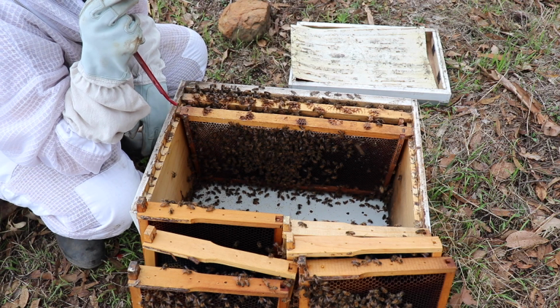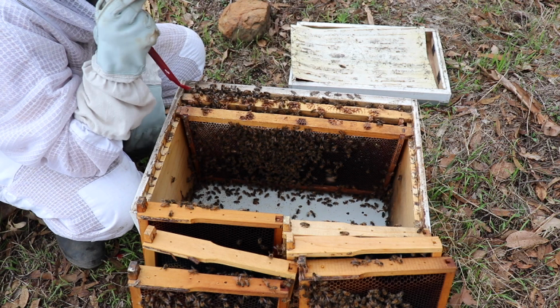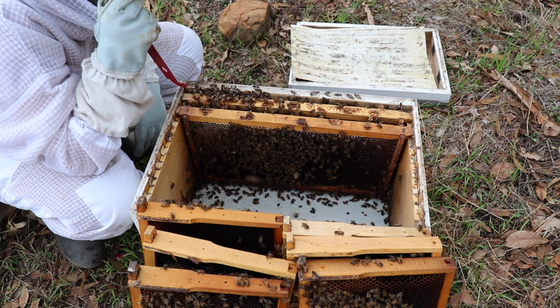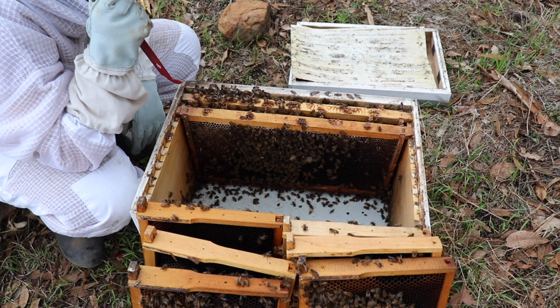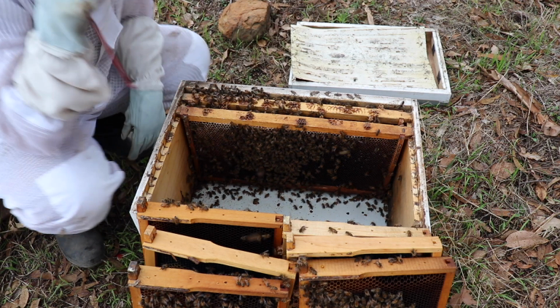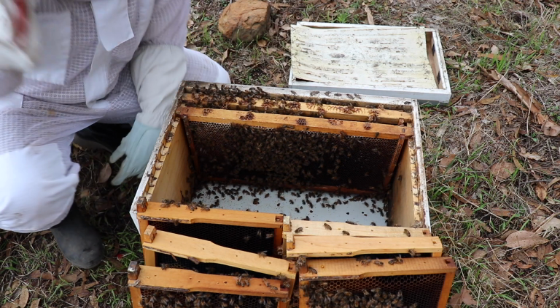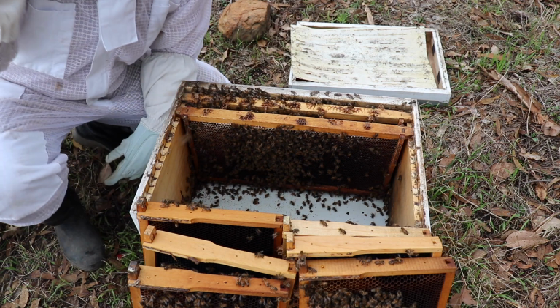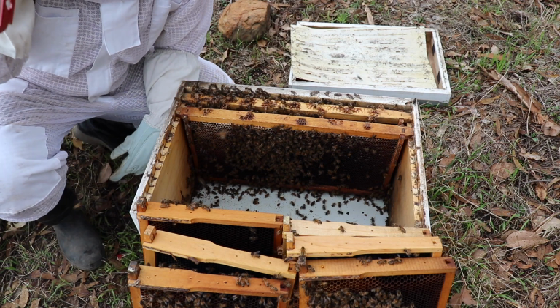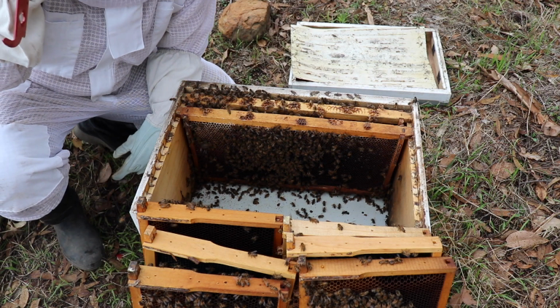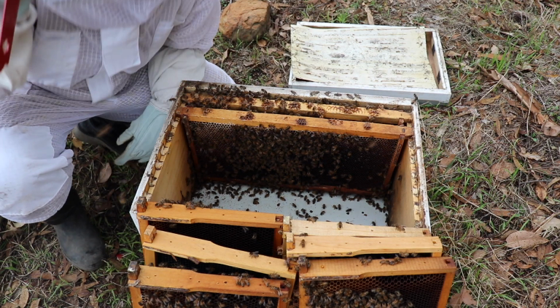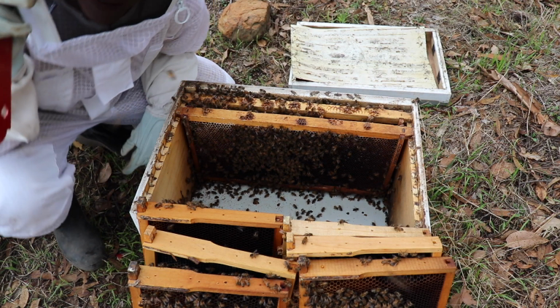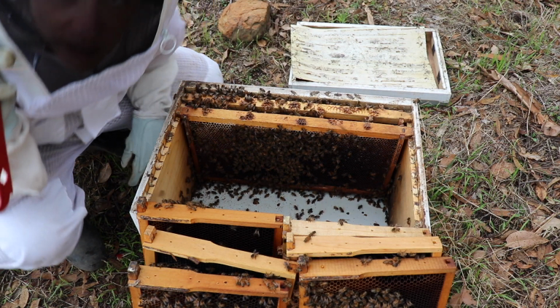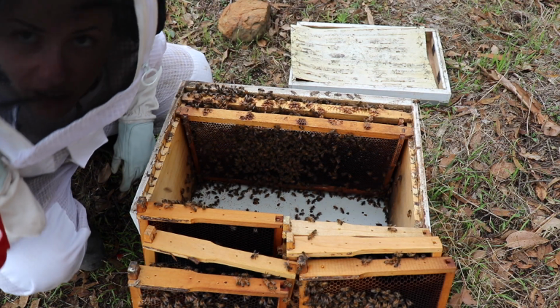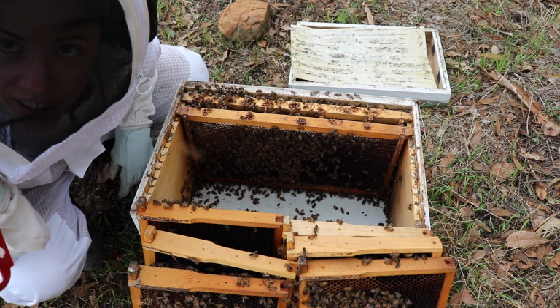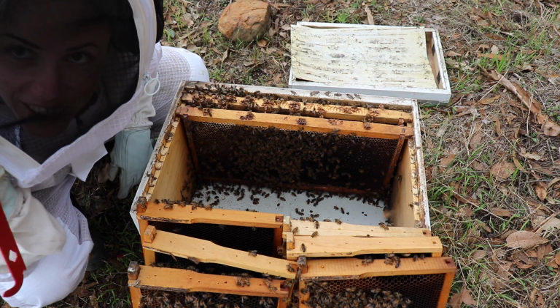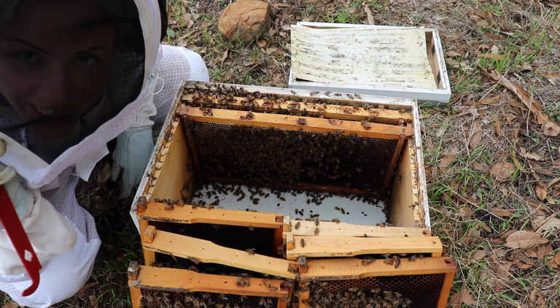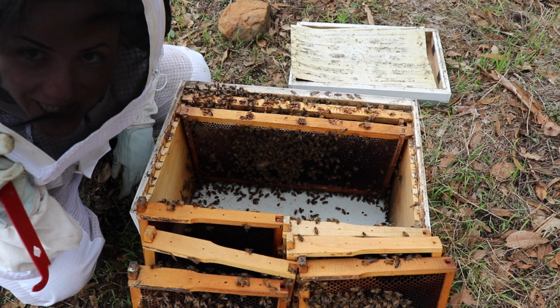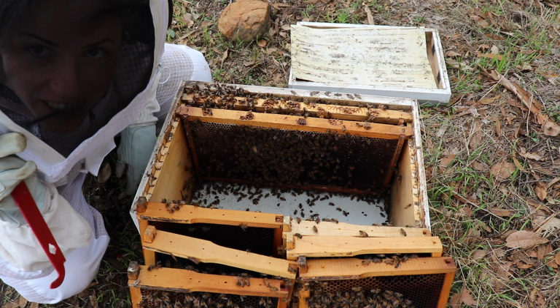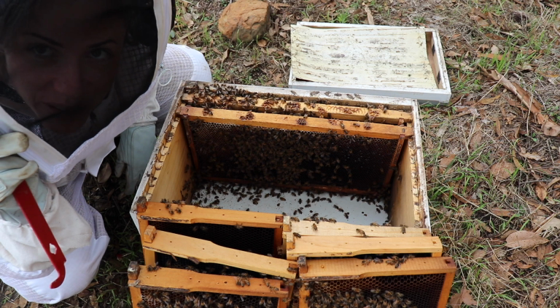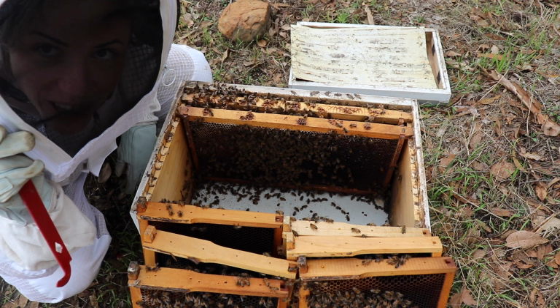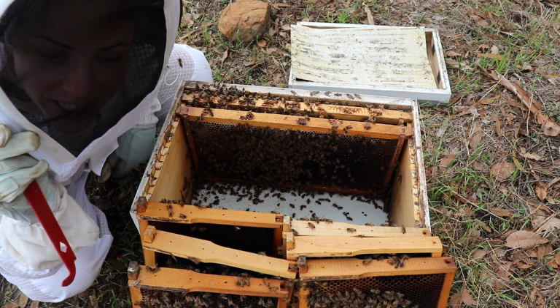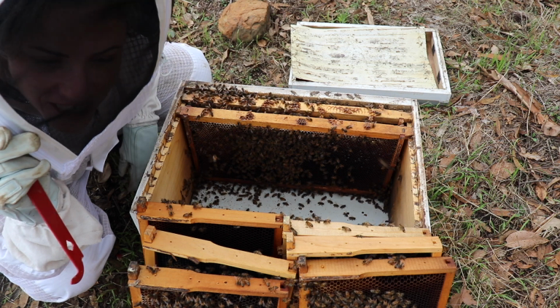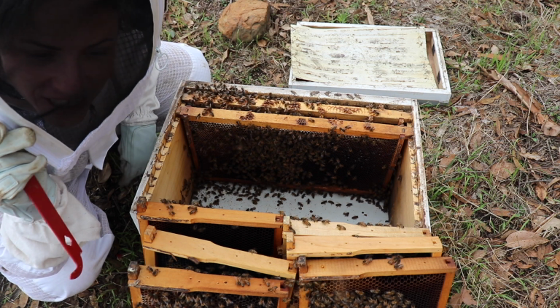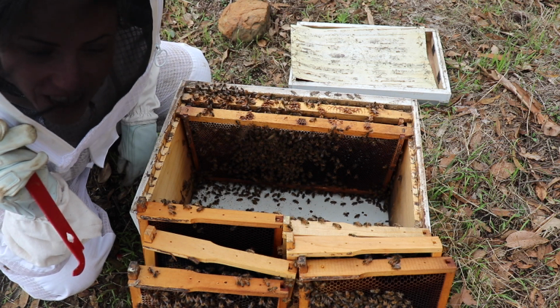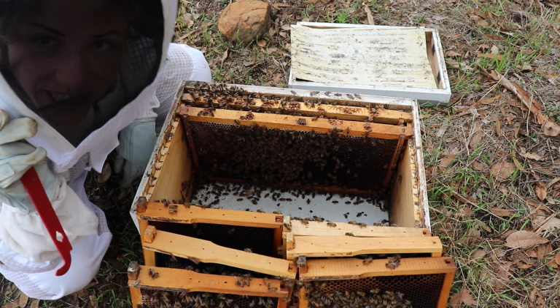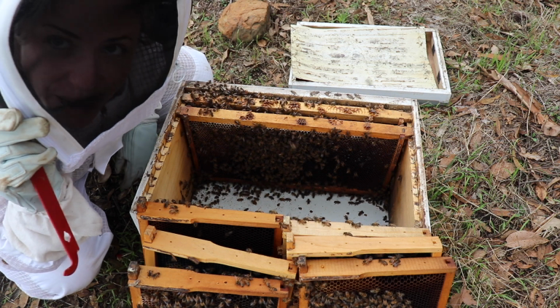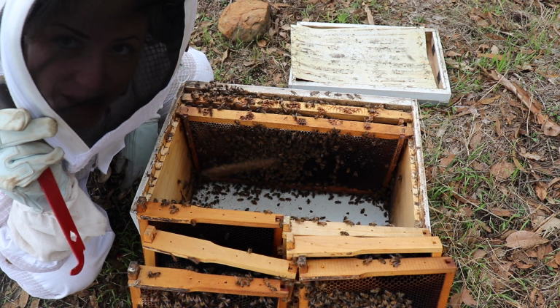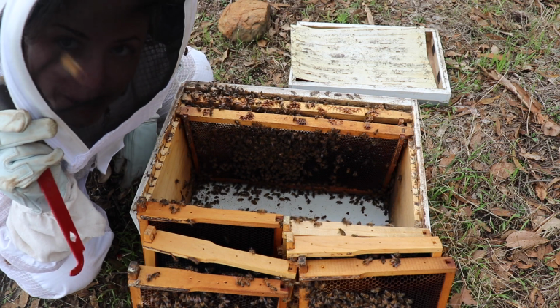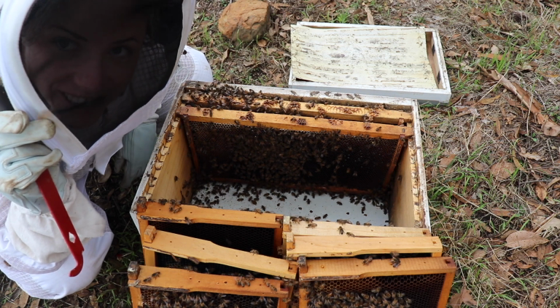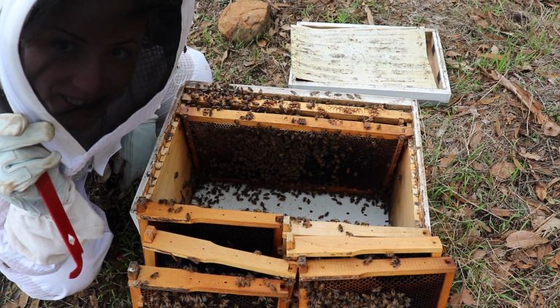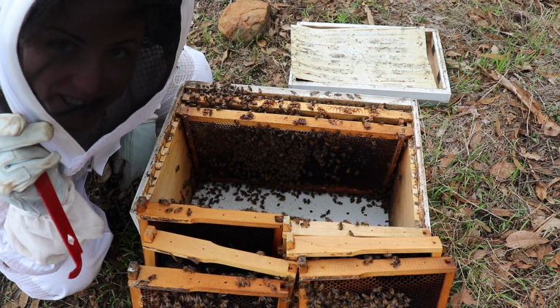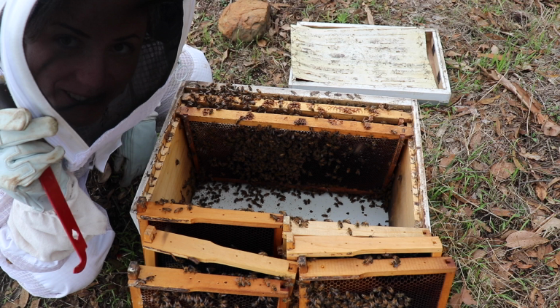To try to save this hive I'm going to feed it, and then I'm just going to try to build it back up for winter. I know the queen's in there — that's awesome. So that's a hive inspection. Thanks for watching, and happy beekeeping — I'll see you next time.